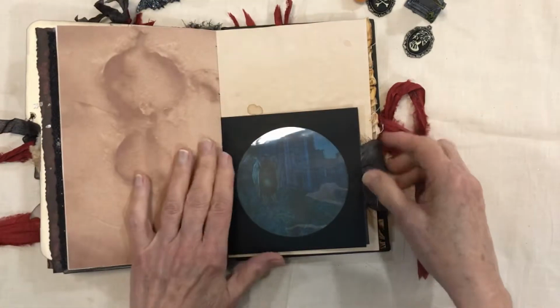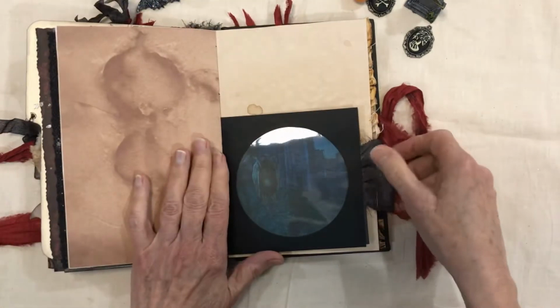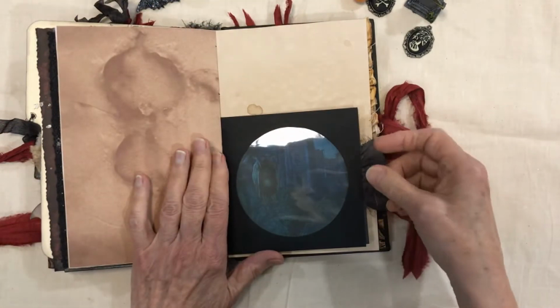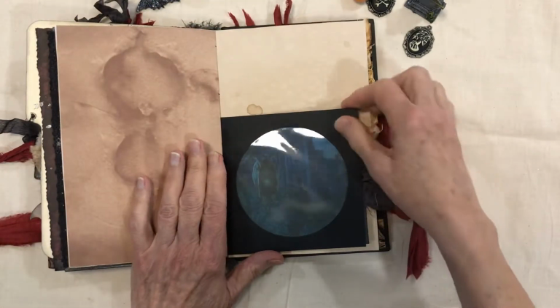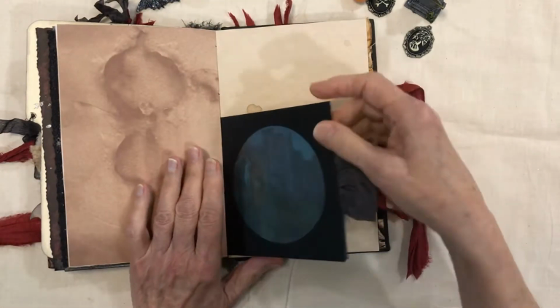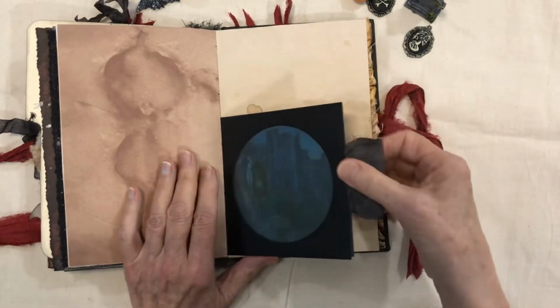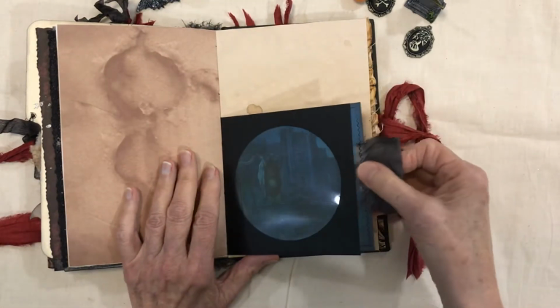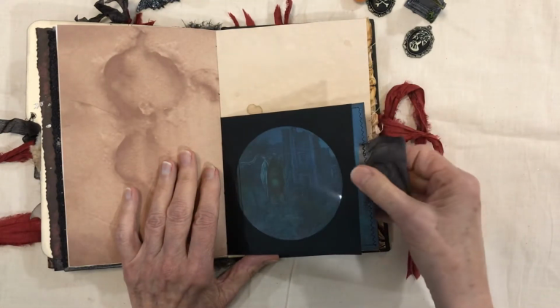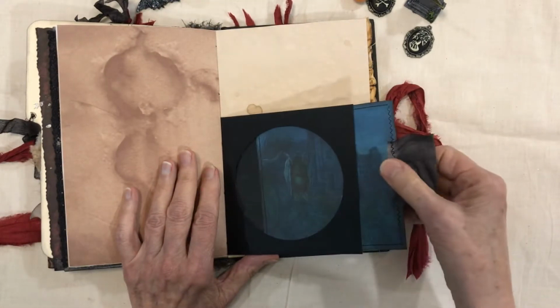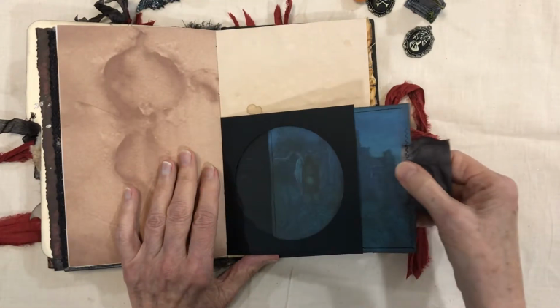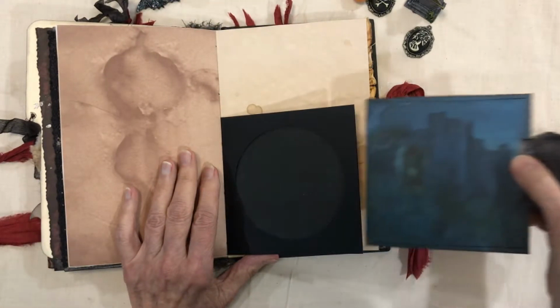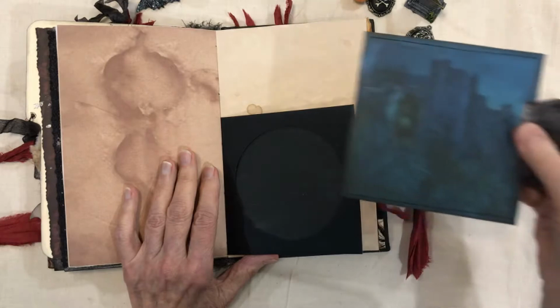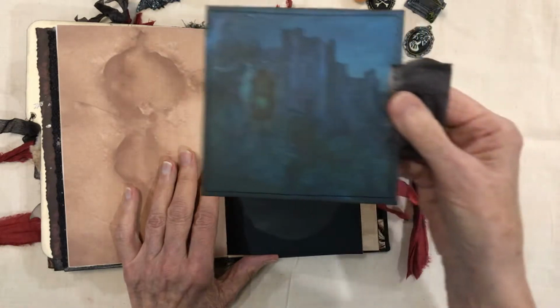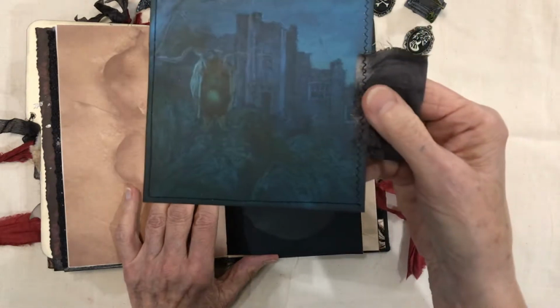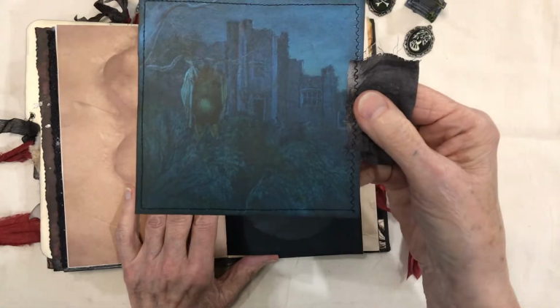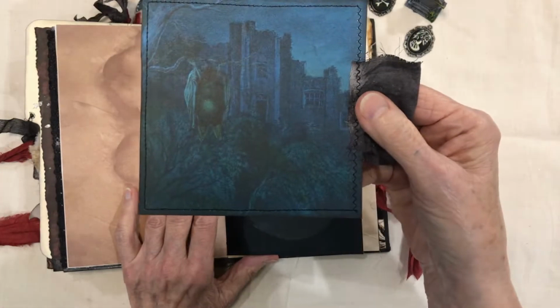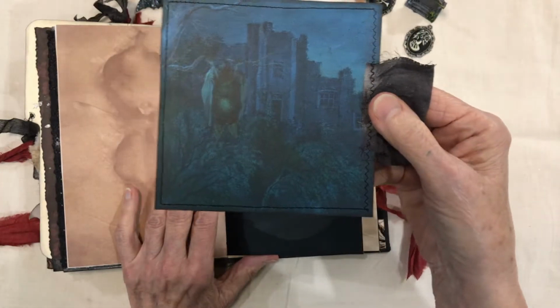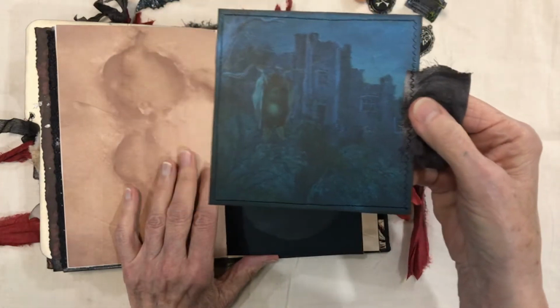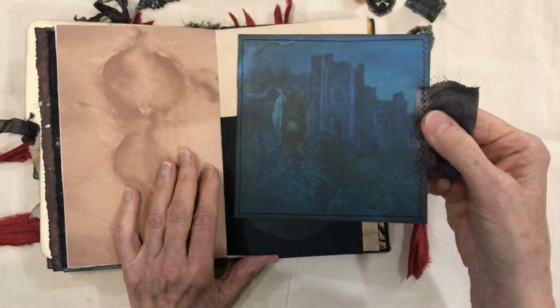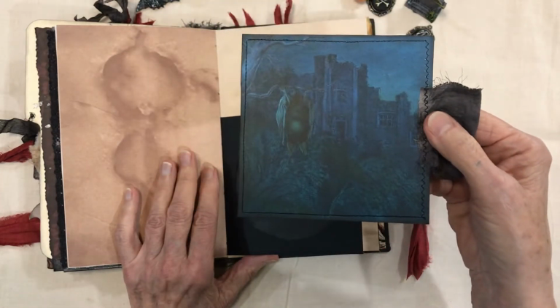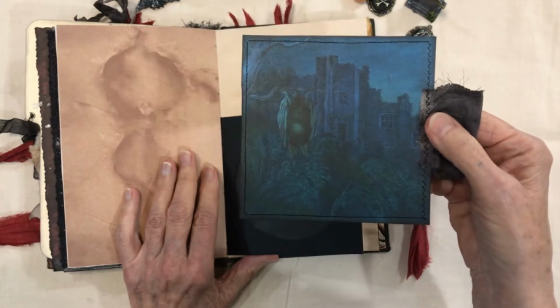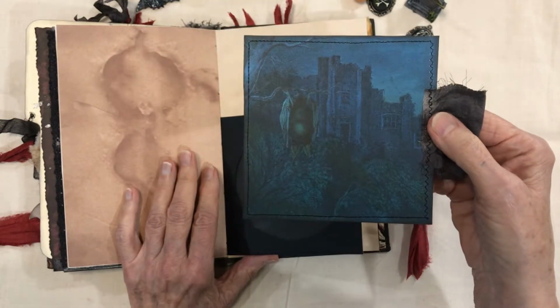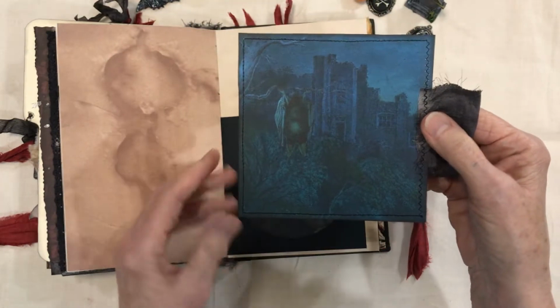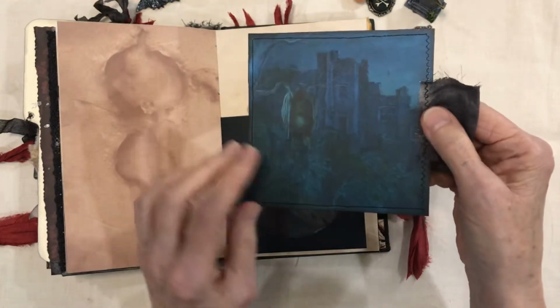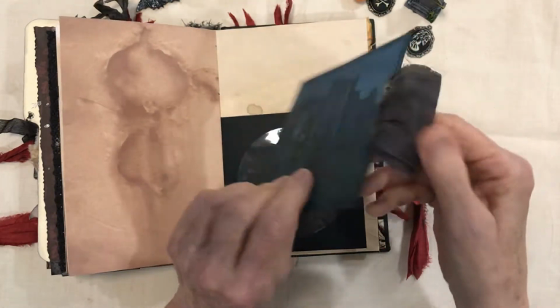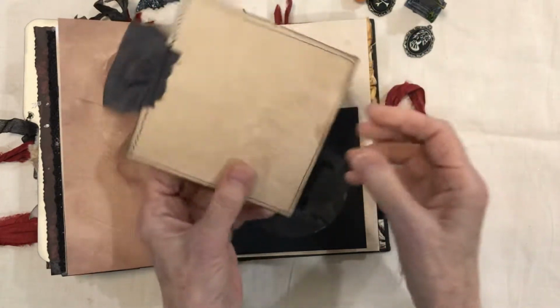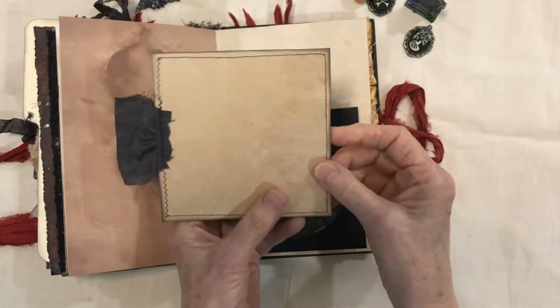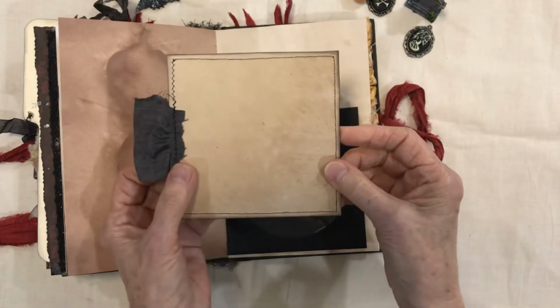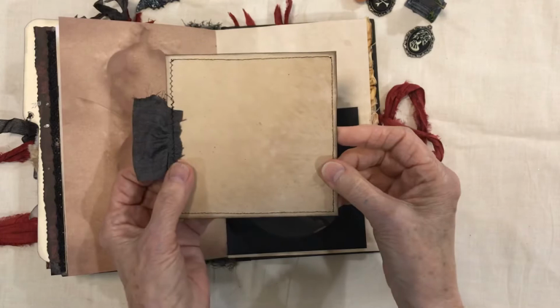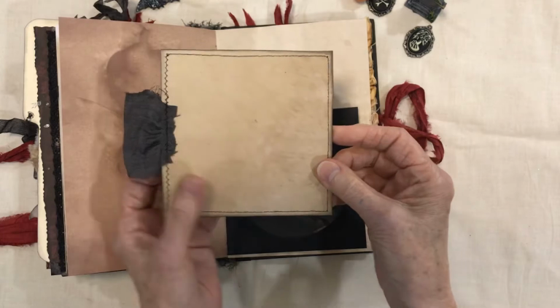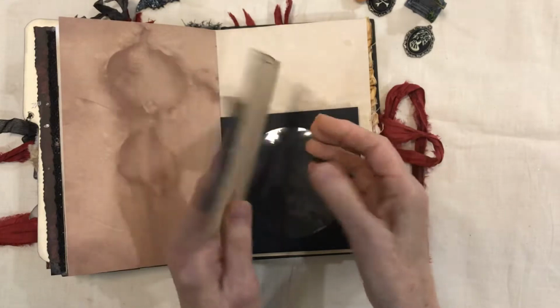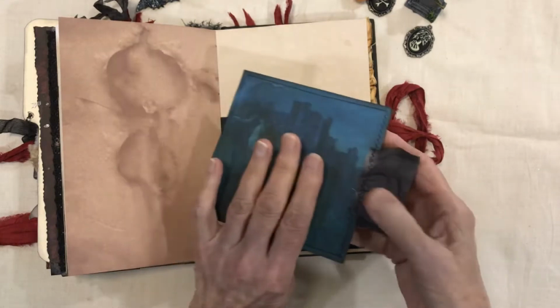This is a digital stamp — it's the death's head moth from the Graphics Fairy. Here's the third little pocket, and this image is from one of the Graphics Fairy kits. There's space on the back to journal.